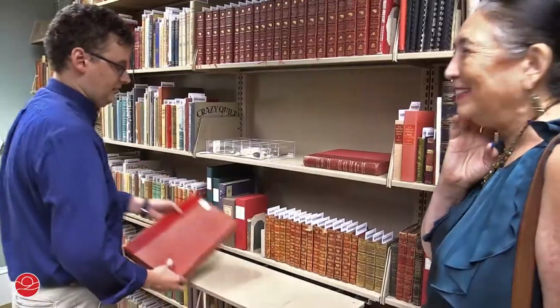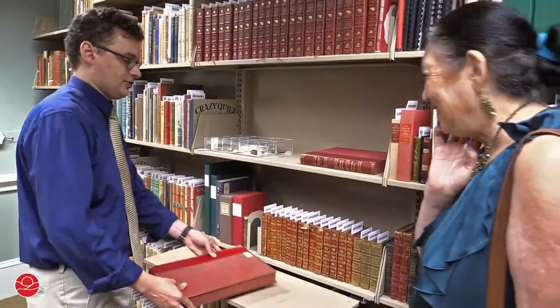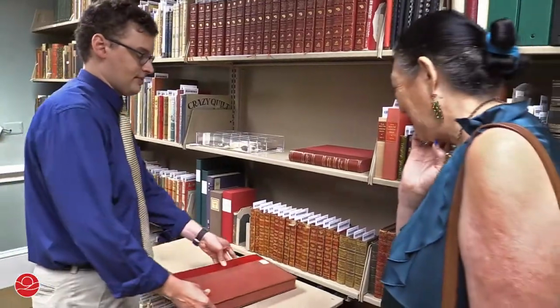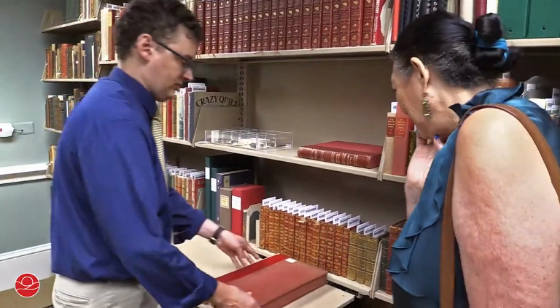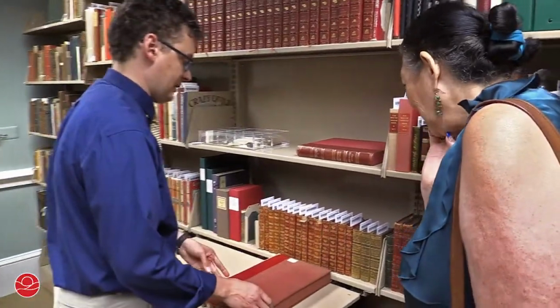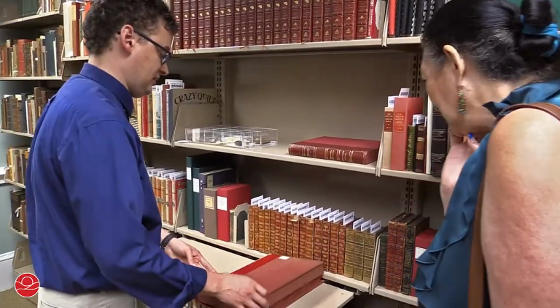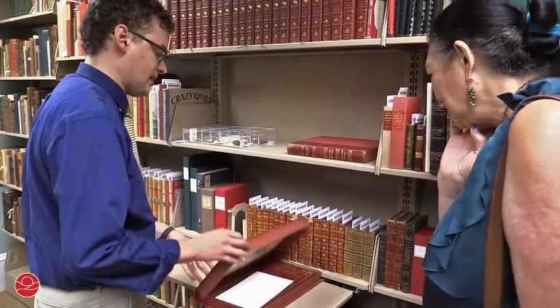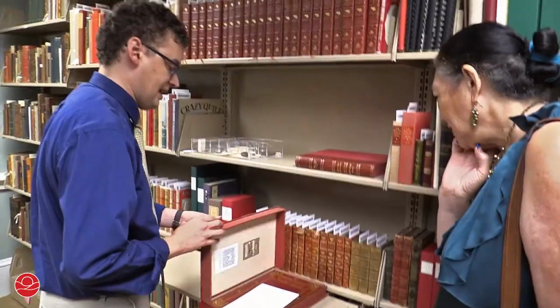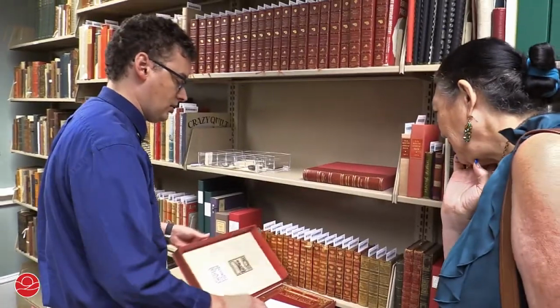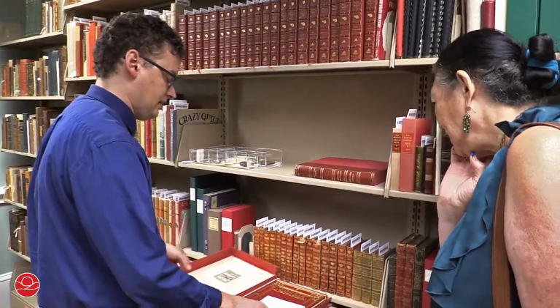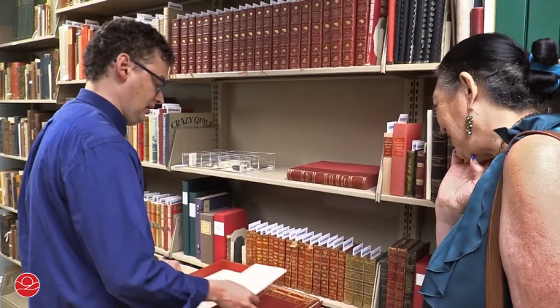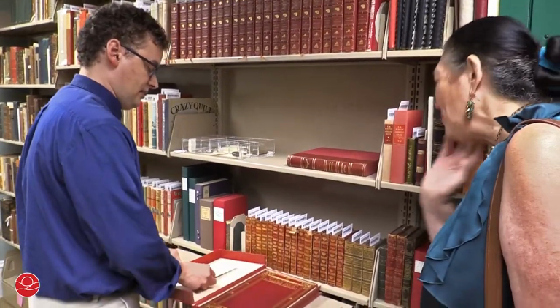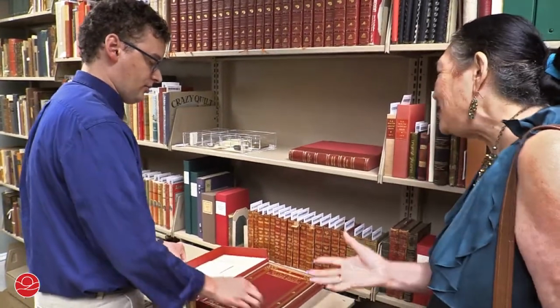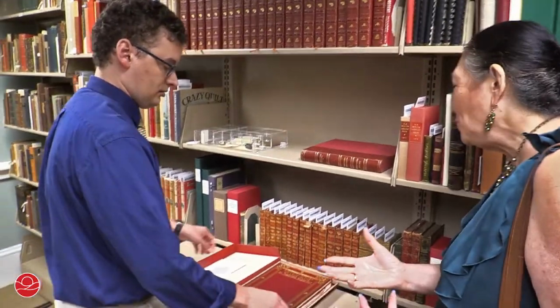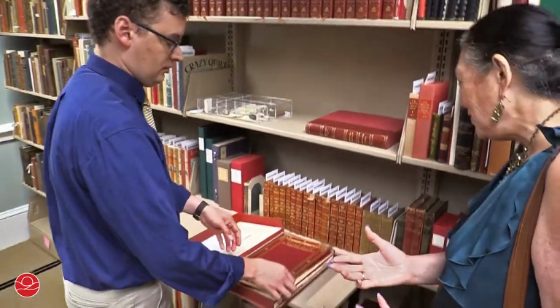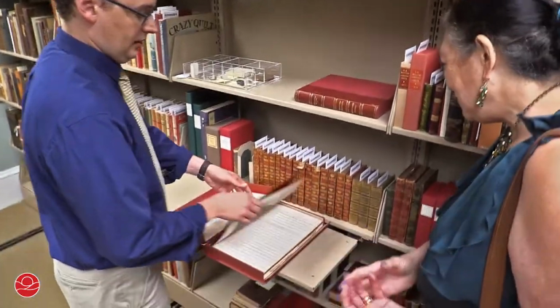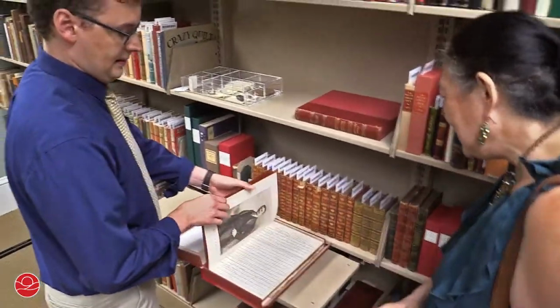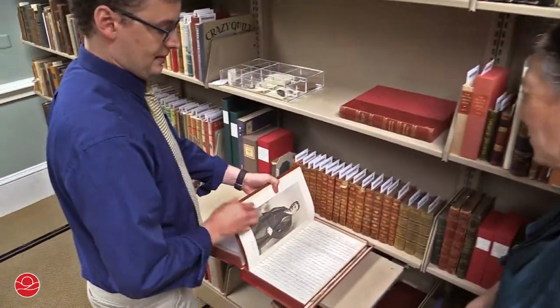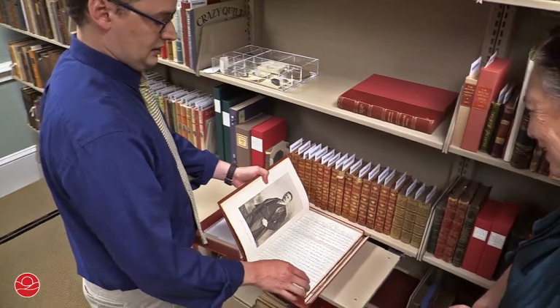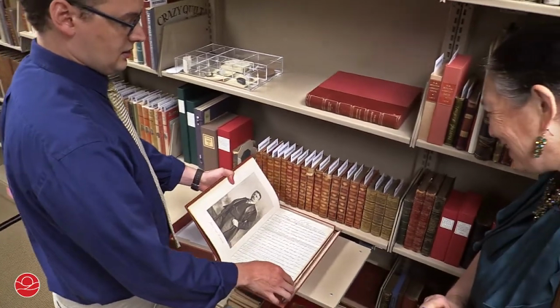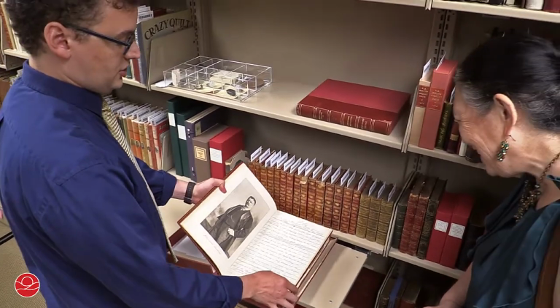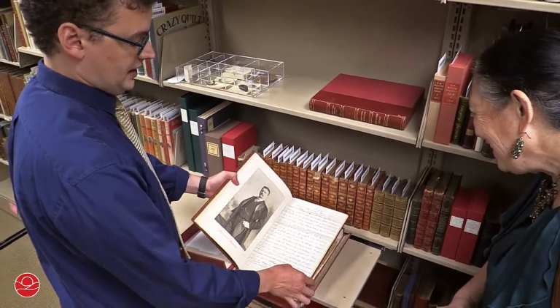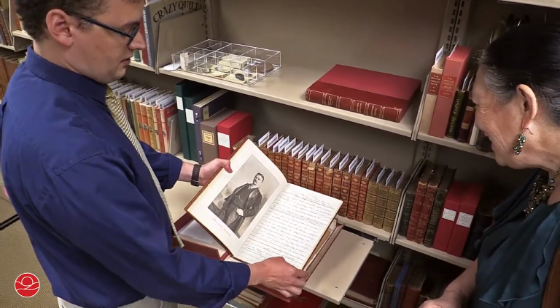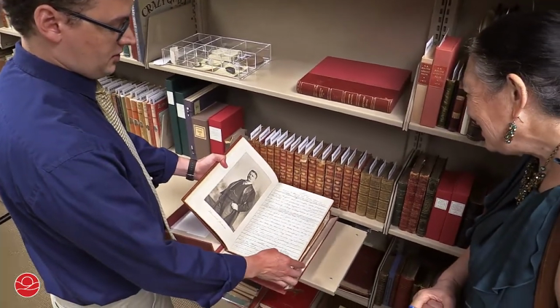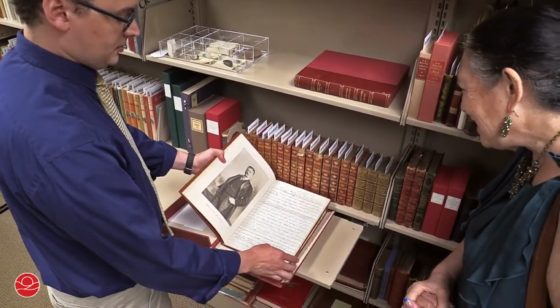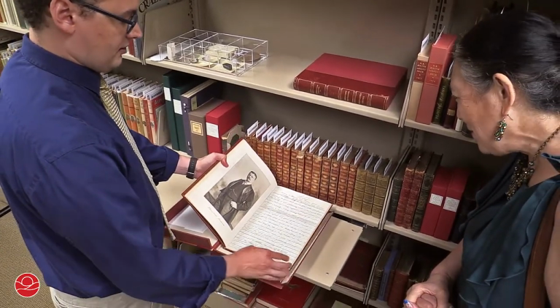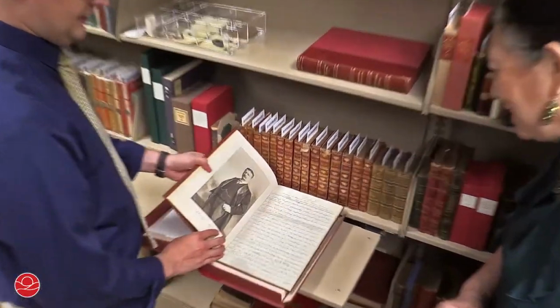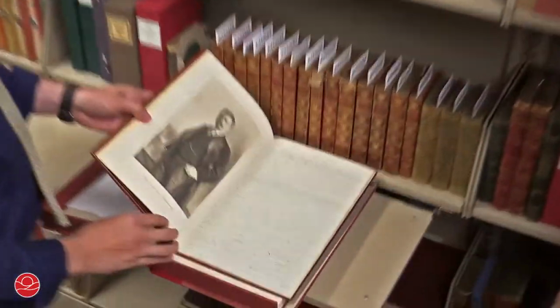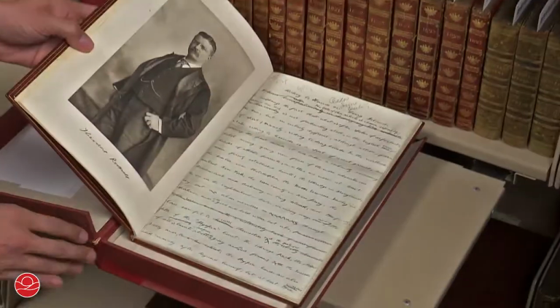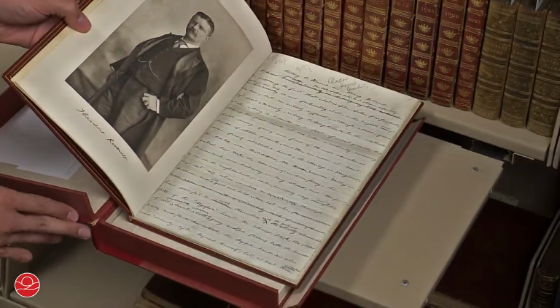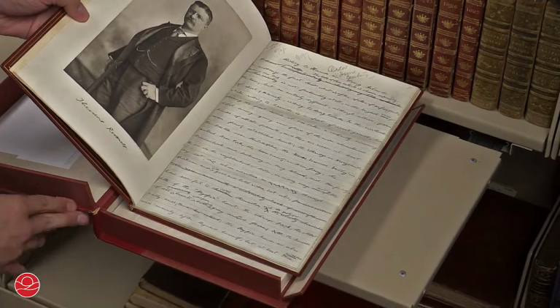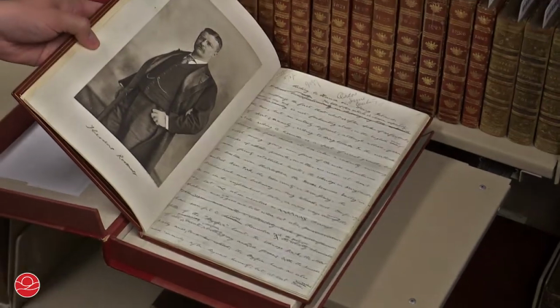This is also from the movie scripts collection. This is called Riding to Hounds on Long Island, by Theodore Roosevelt. And this is the original handwritten manuscript with edits and corrections on his notepaper.